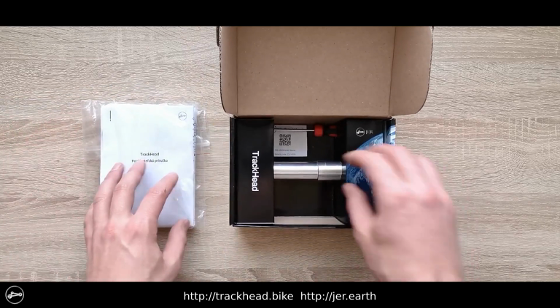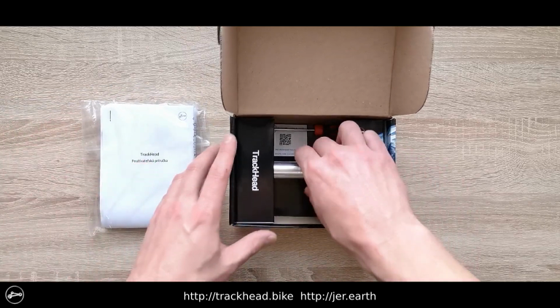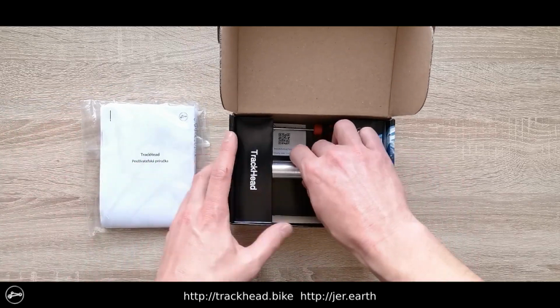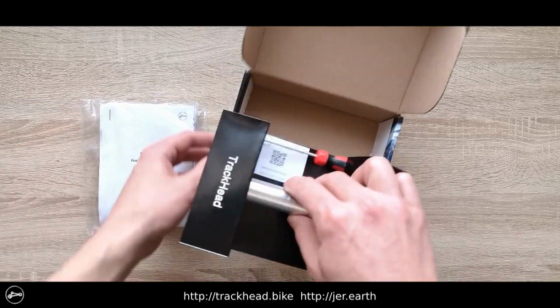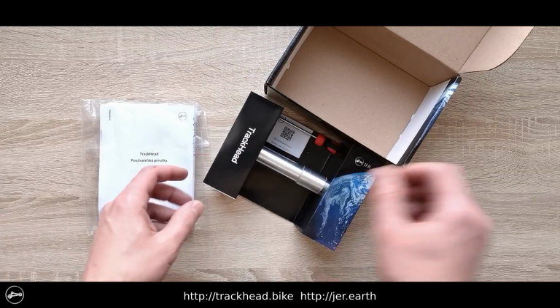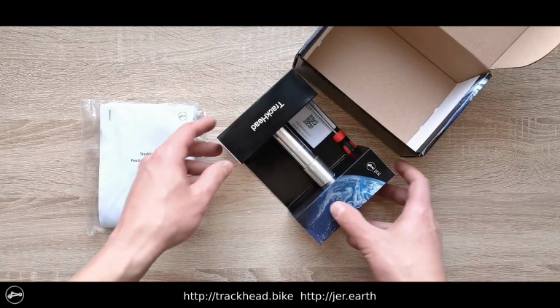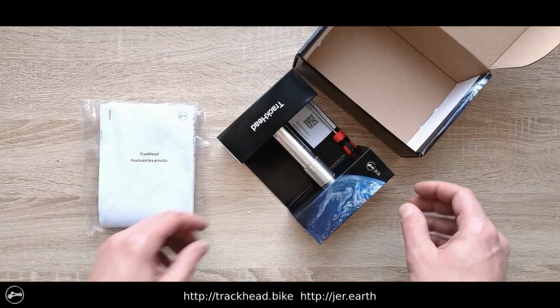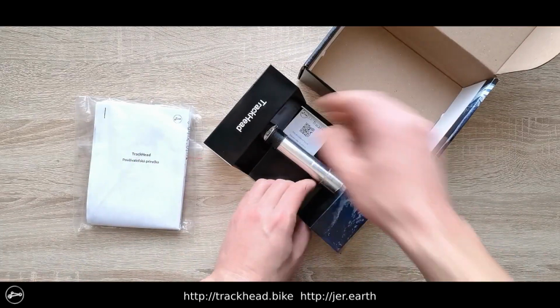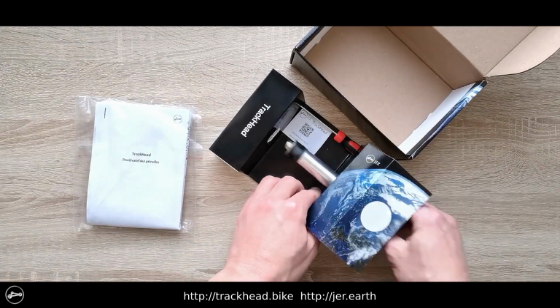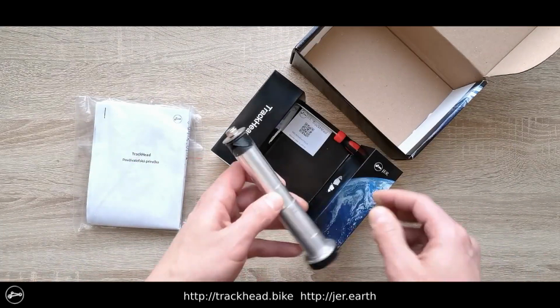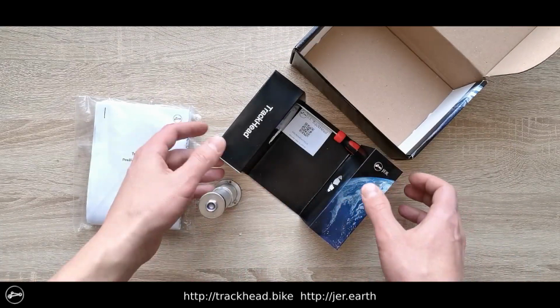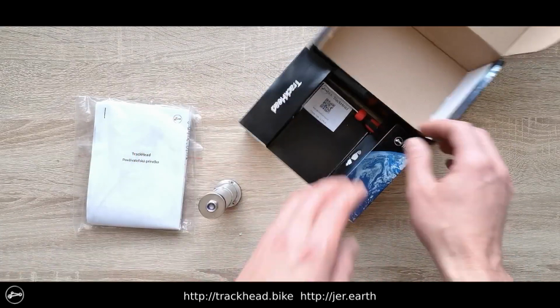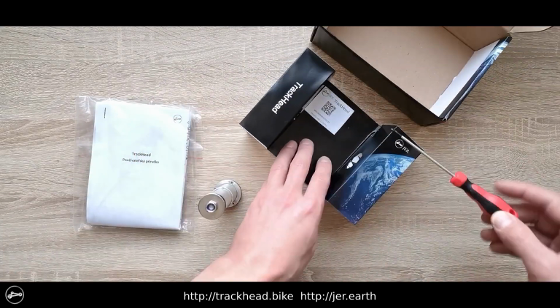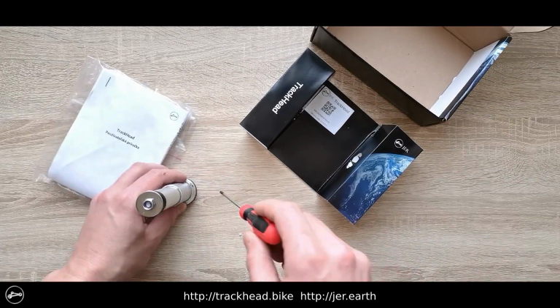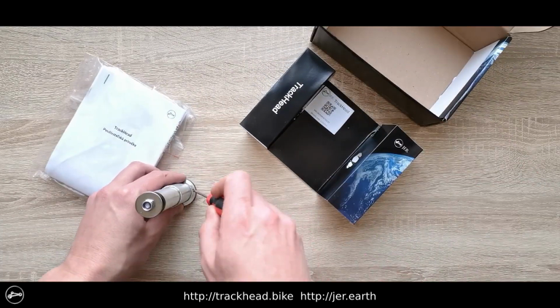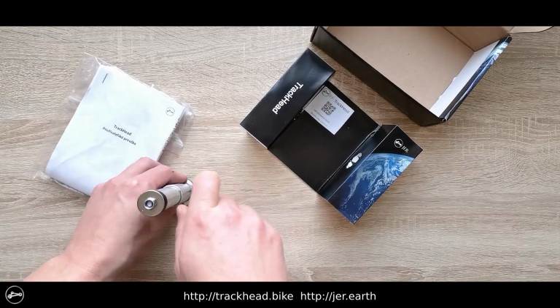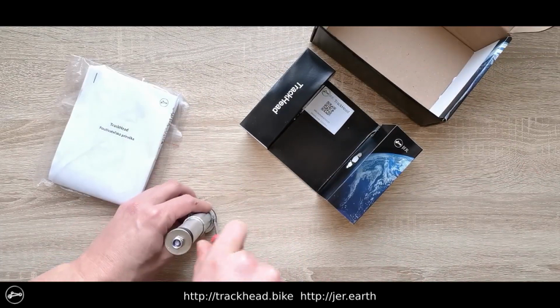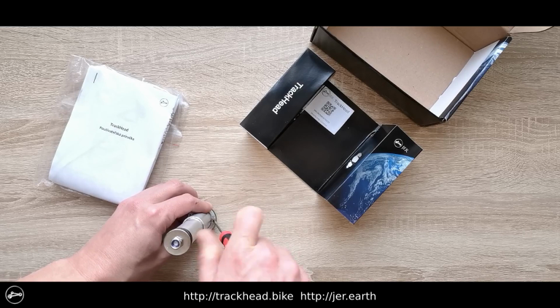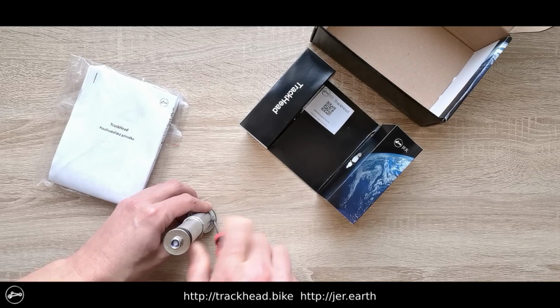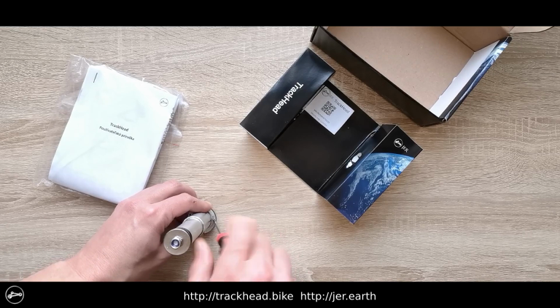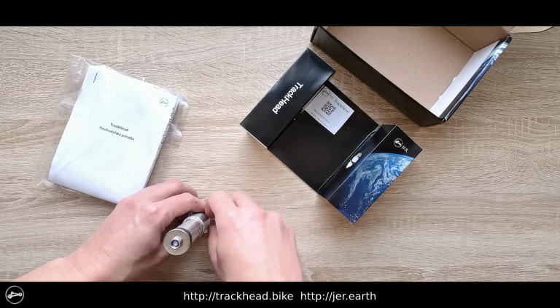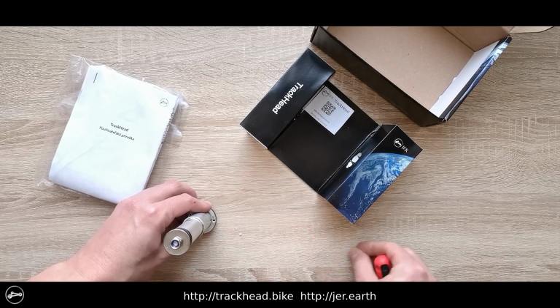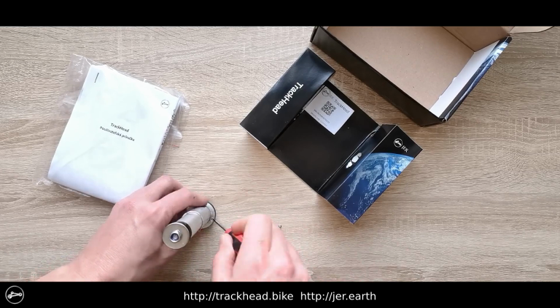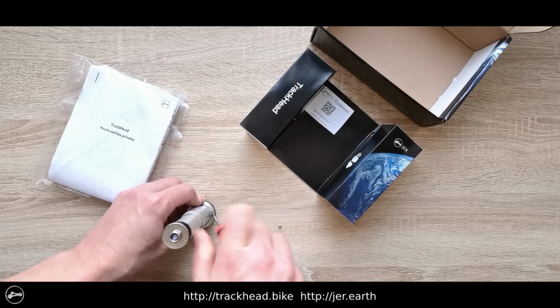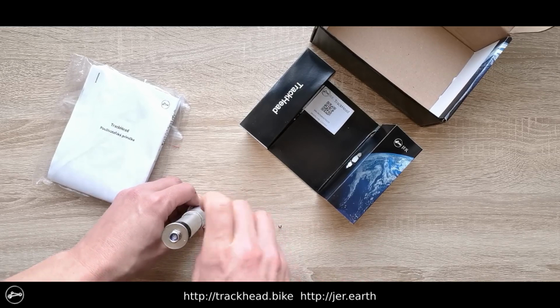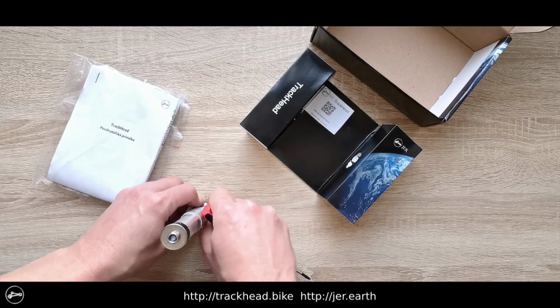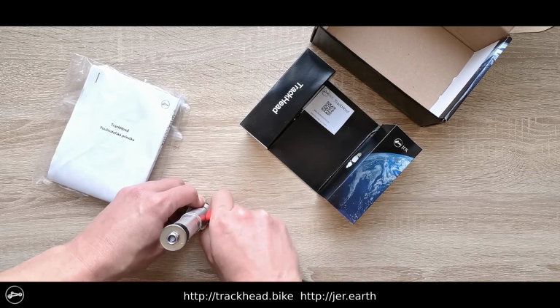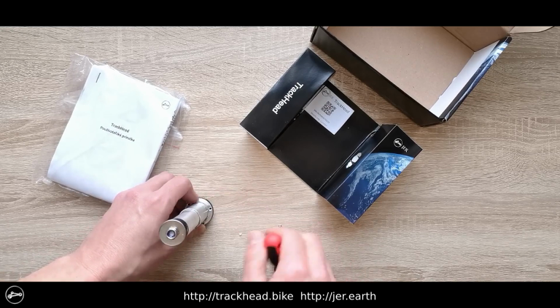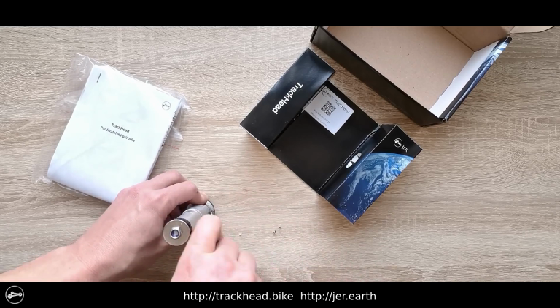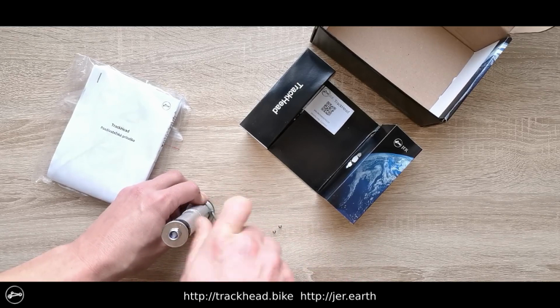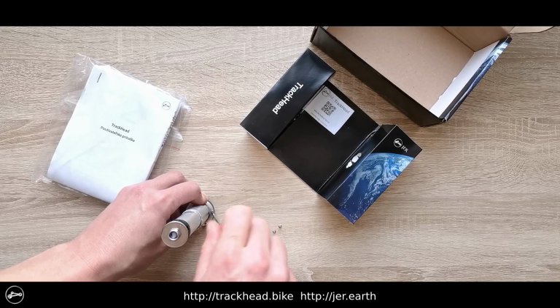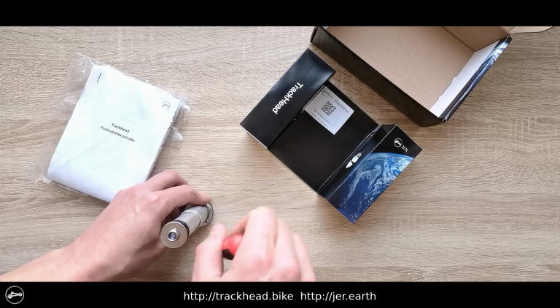To initialize the GPS bike tracker TrackHead, loosen the four screws, remove the protective cover, insert the SIM card, save the settings through the micro SD card, connect the battery, and screw the protective cover back on.